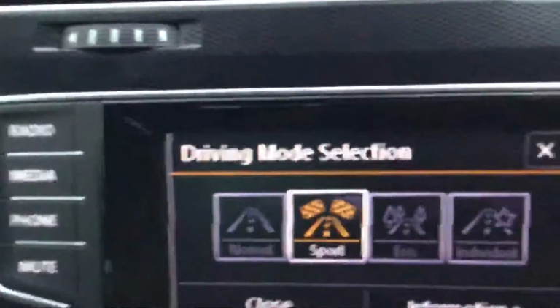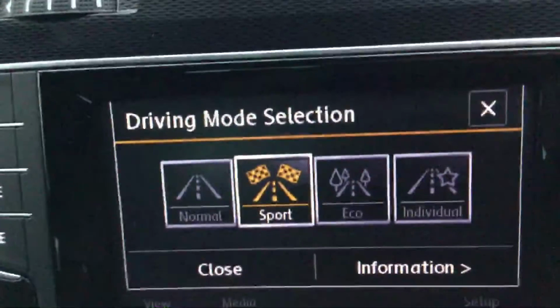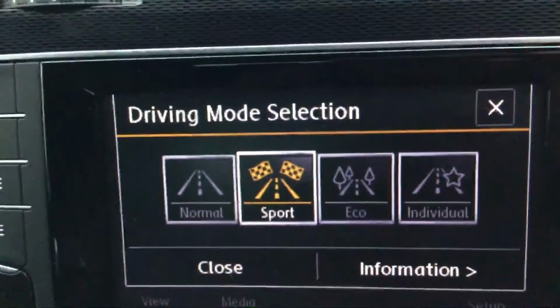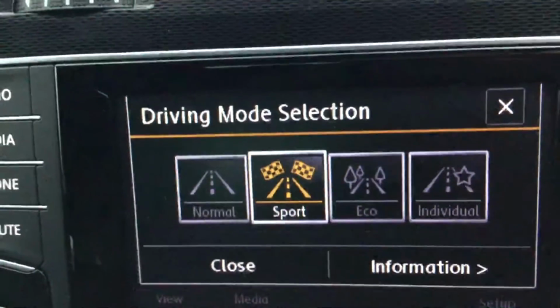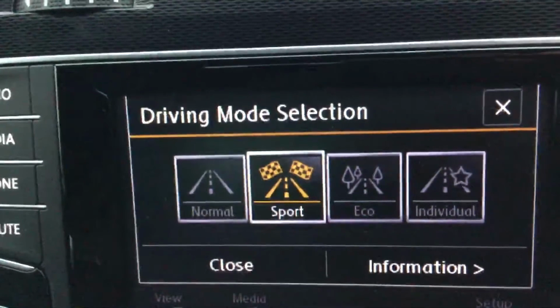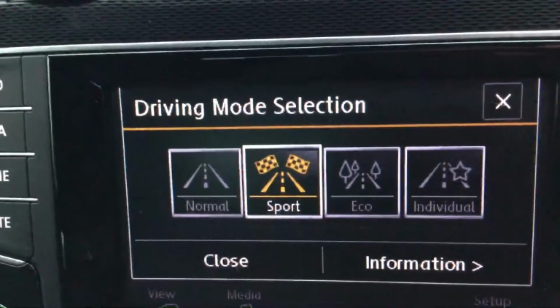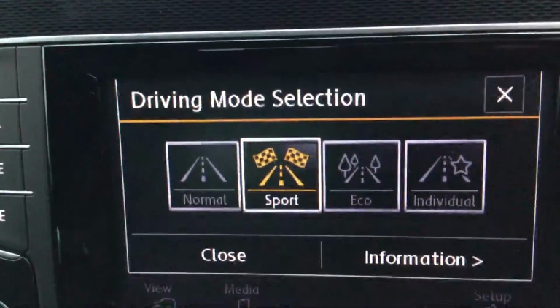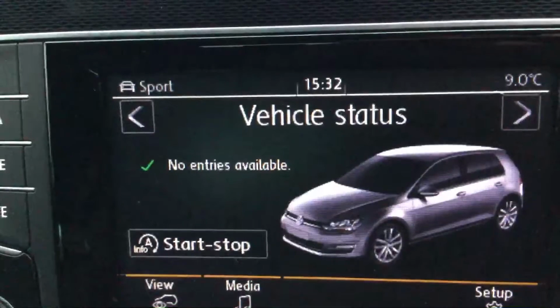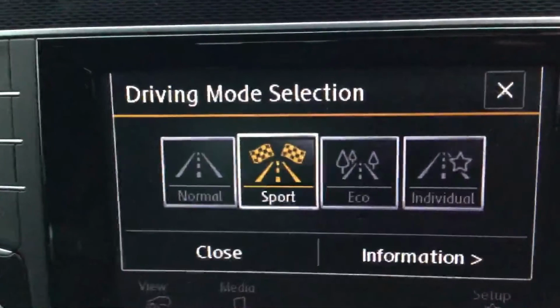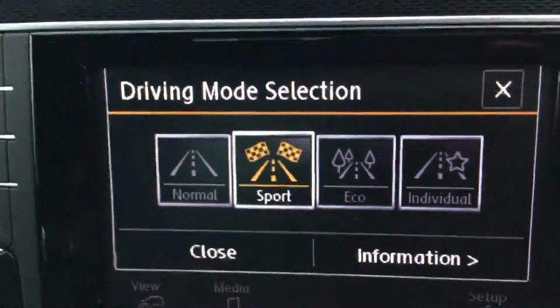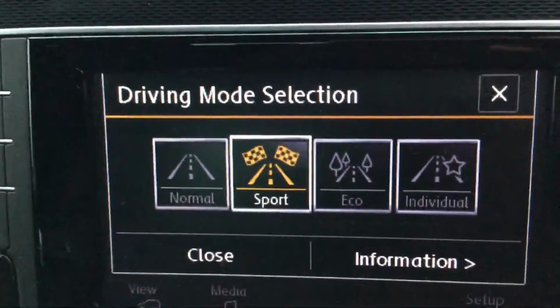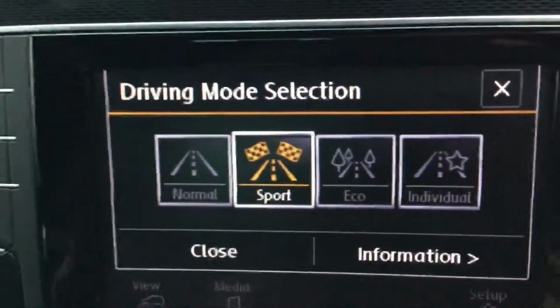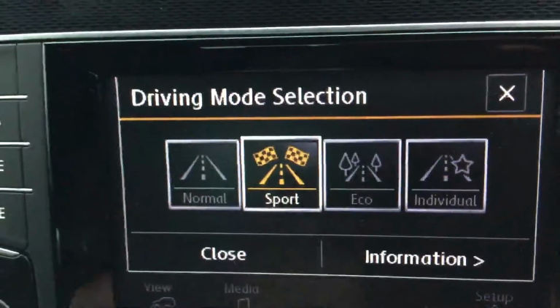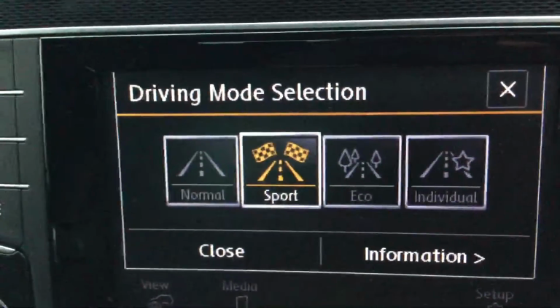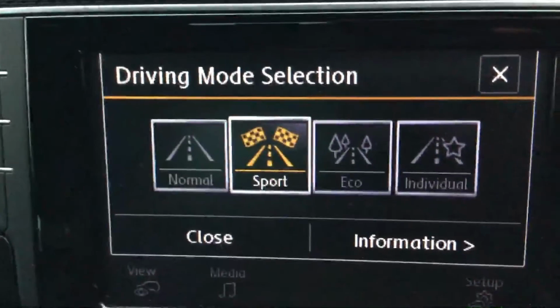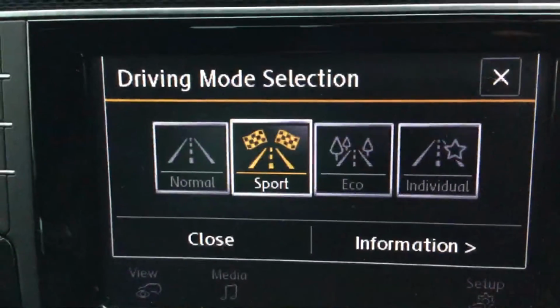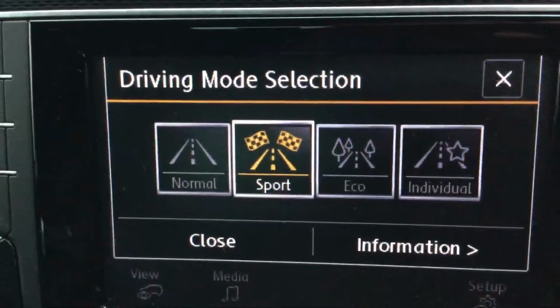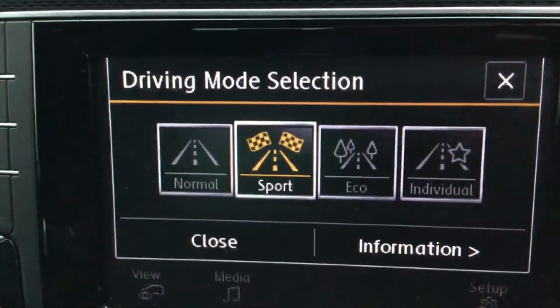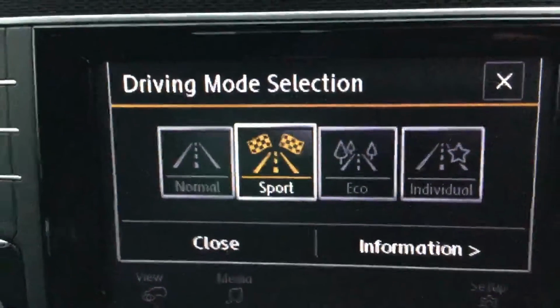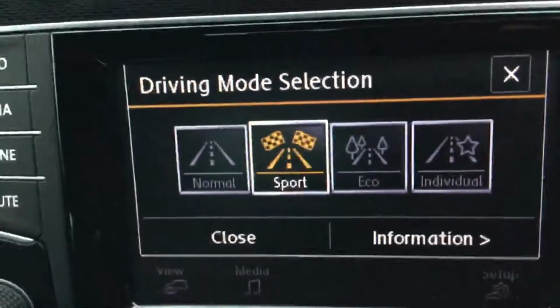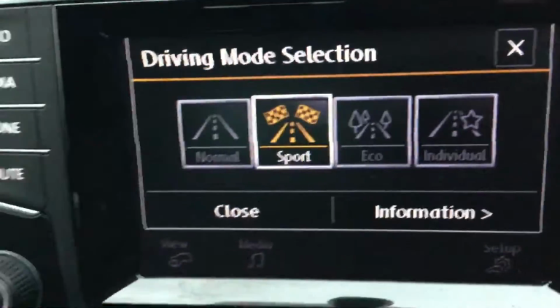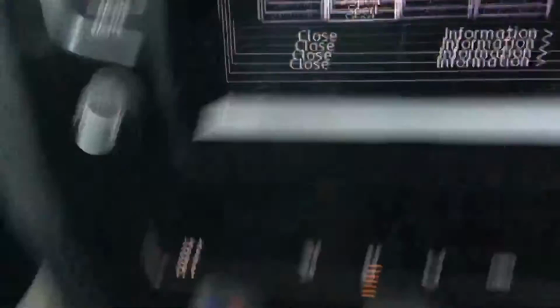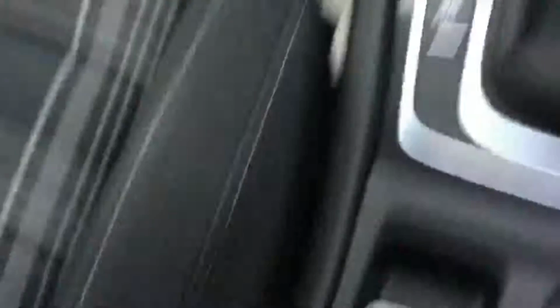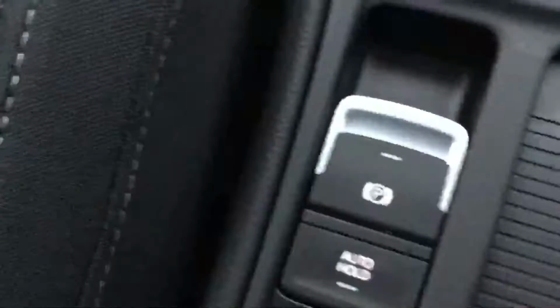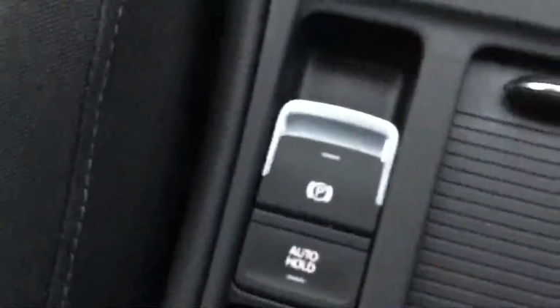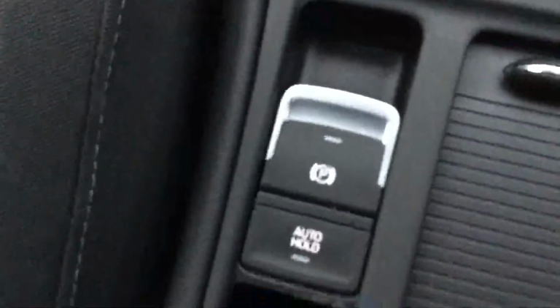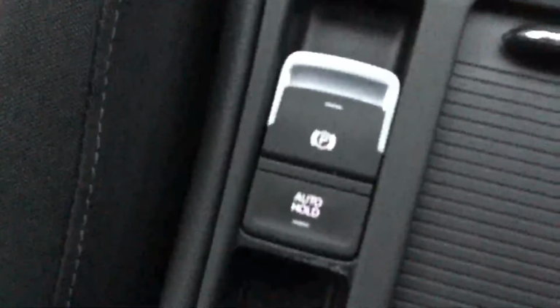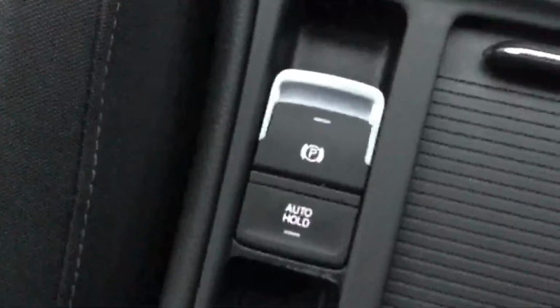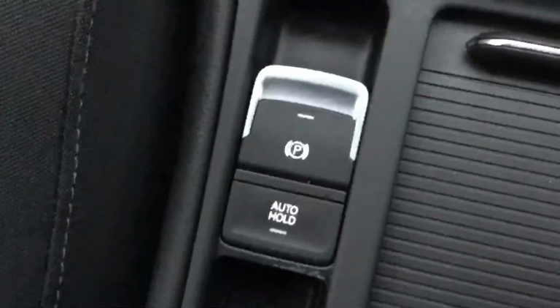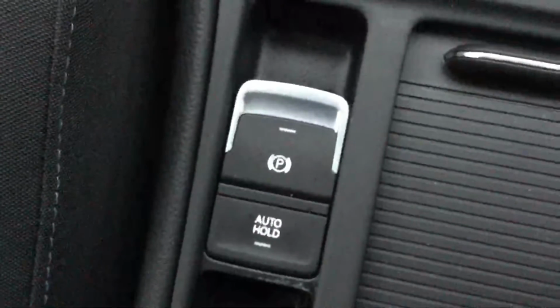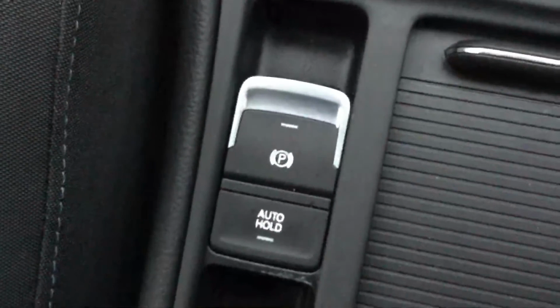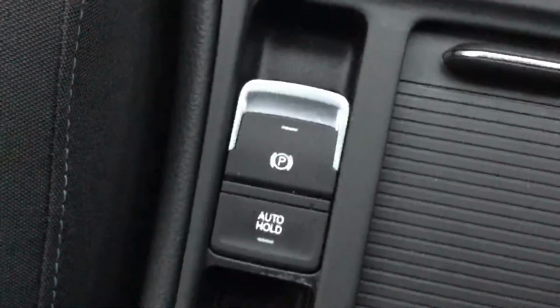It's got a driving mode selection — normal, sport, eco, and individual. Then it's got an auto hold electronic handbrake.